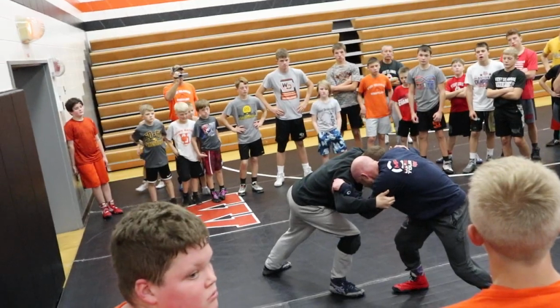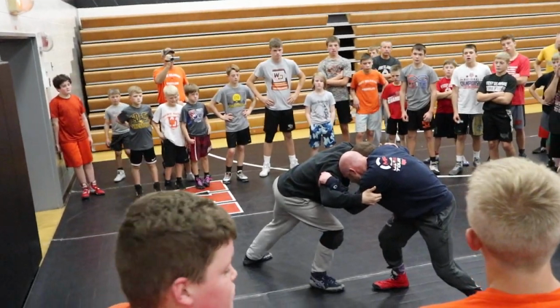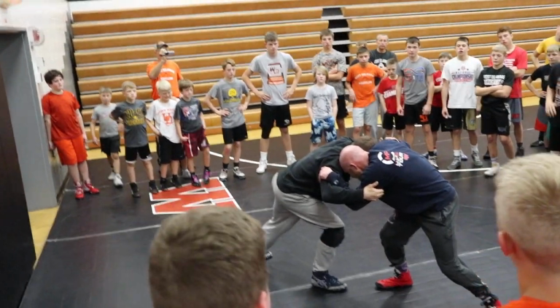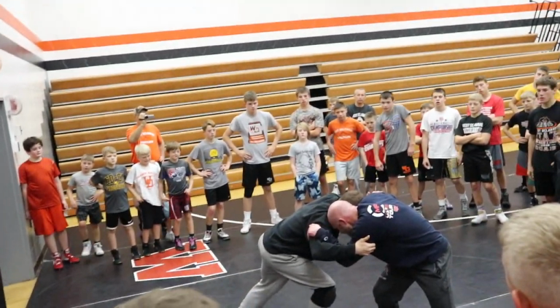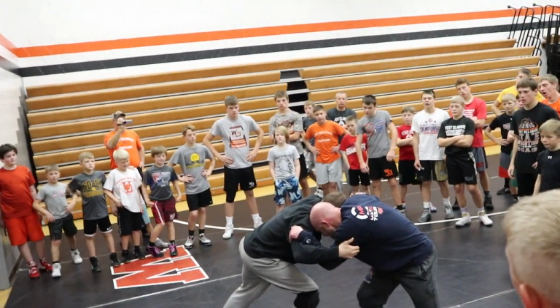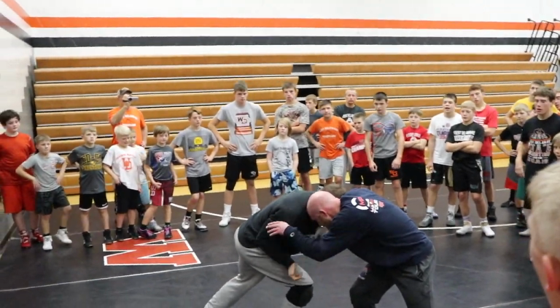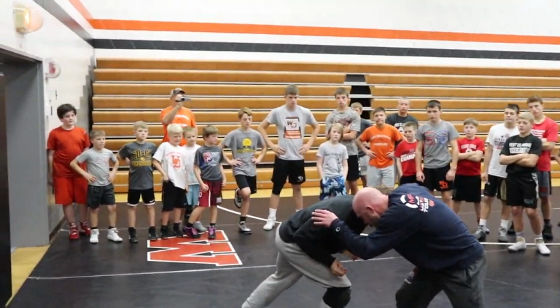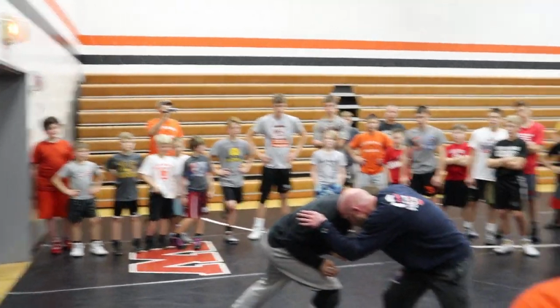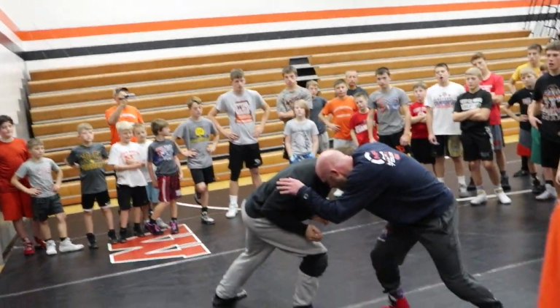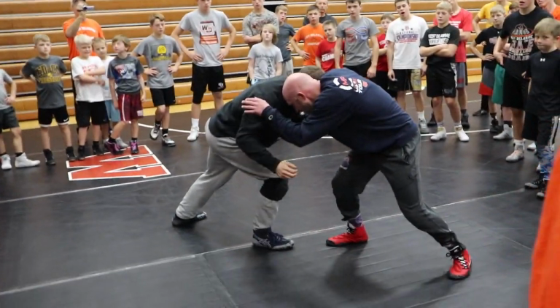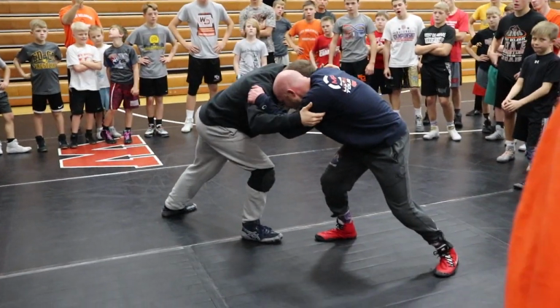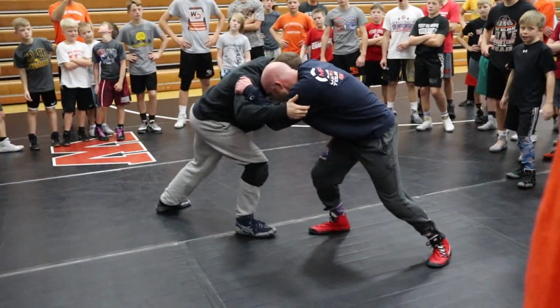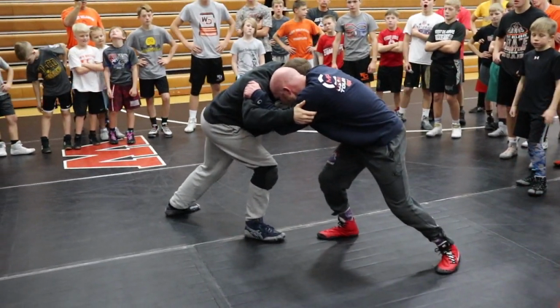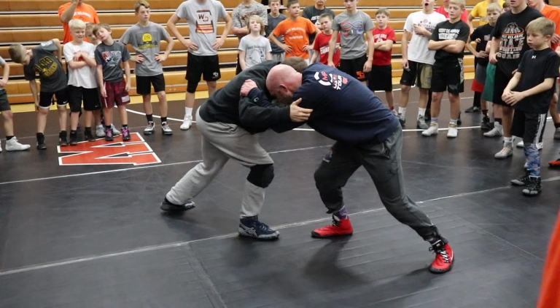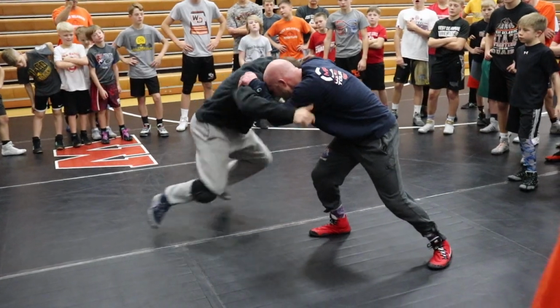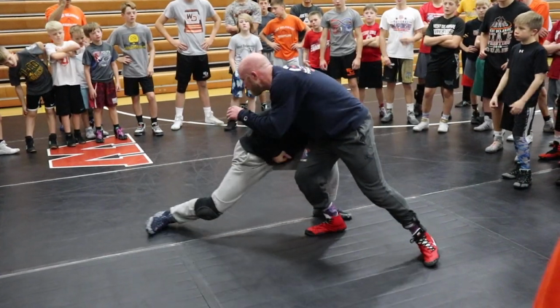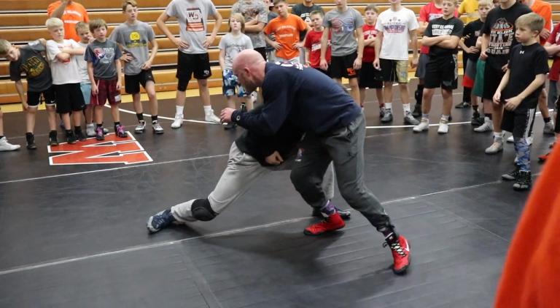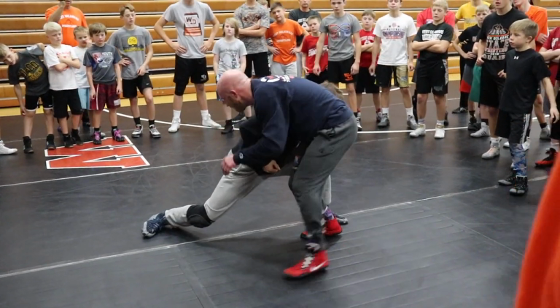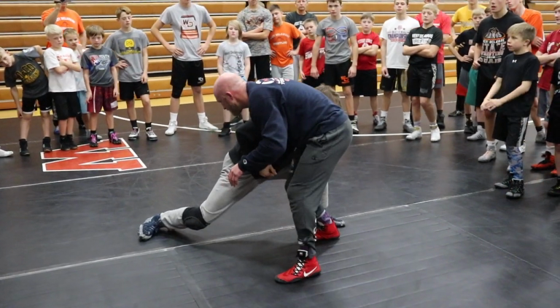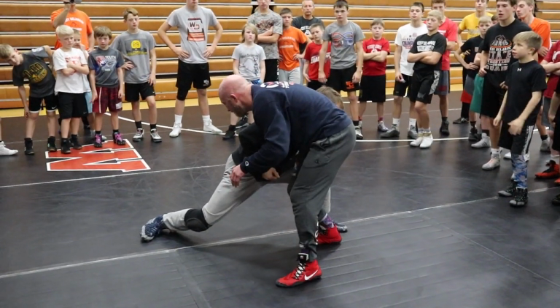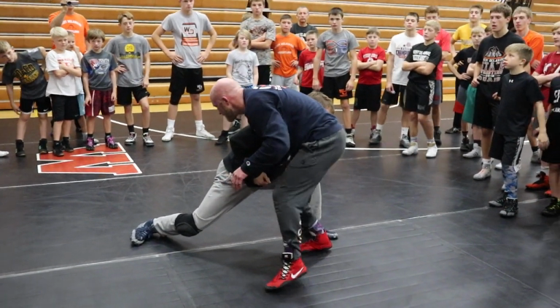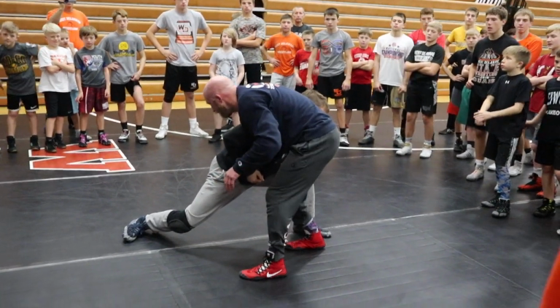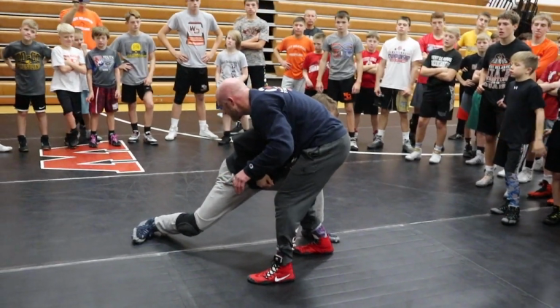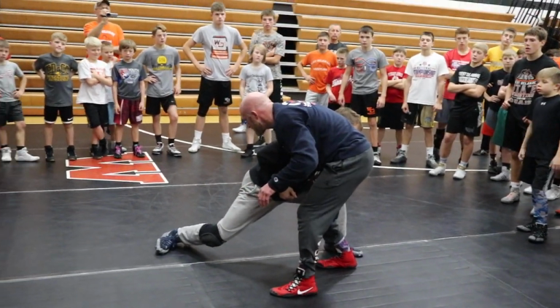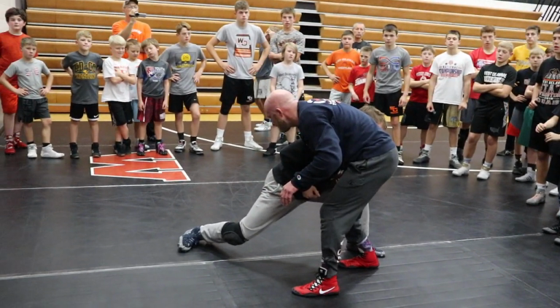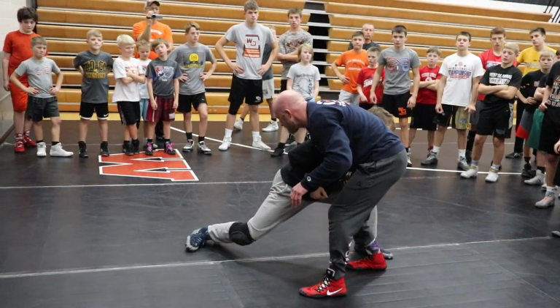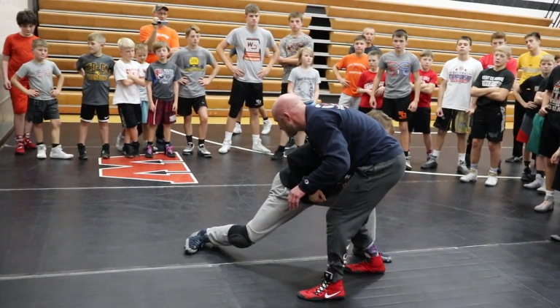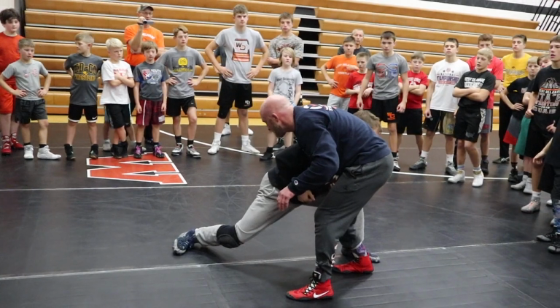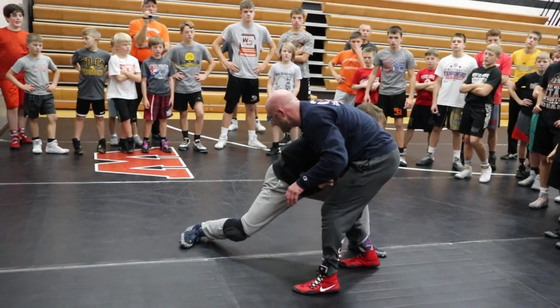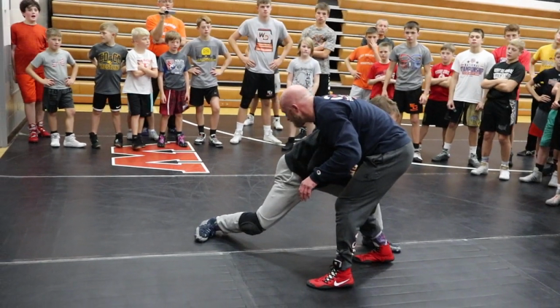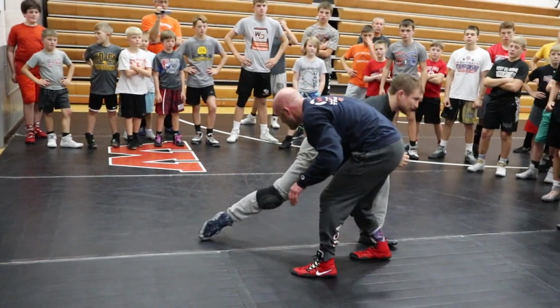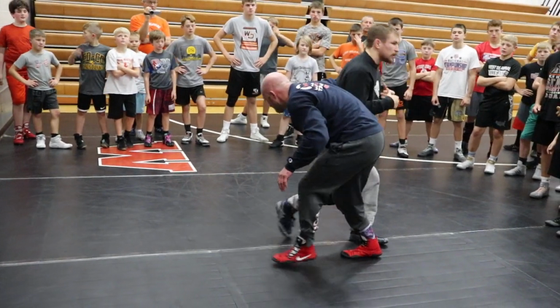I do my split step, and my elbows are just going to come to my hips. So I'm doing my split step, elbows are coming to my hips. Now I've got this deep penetration, and nothing is on me.